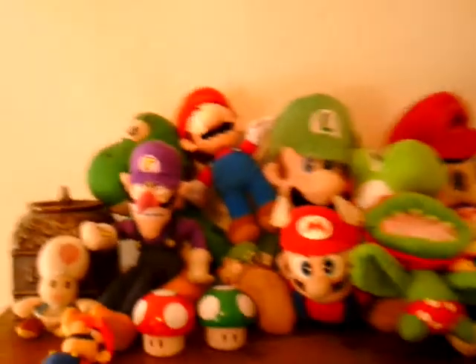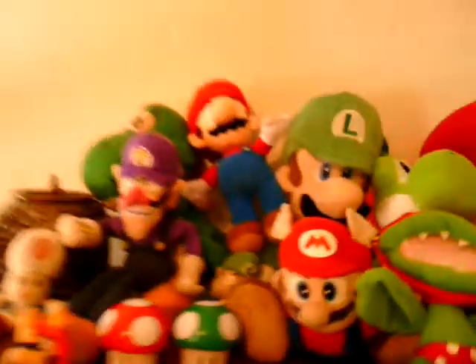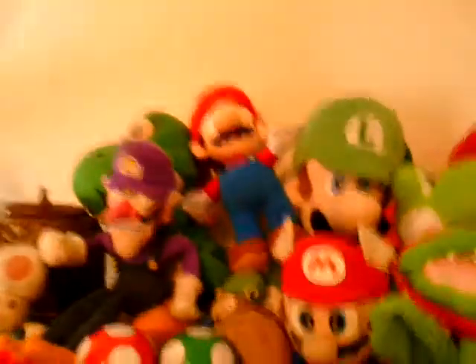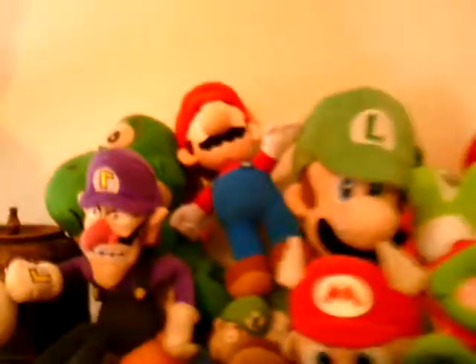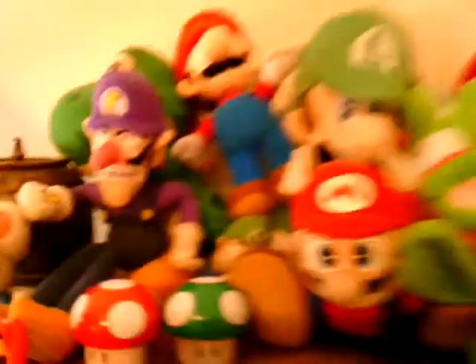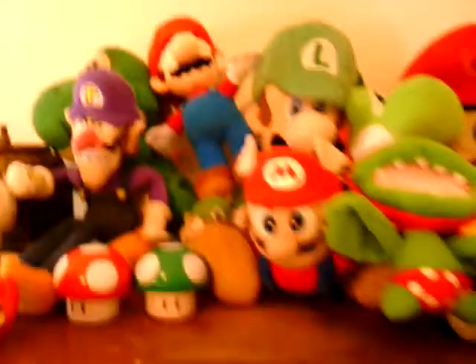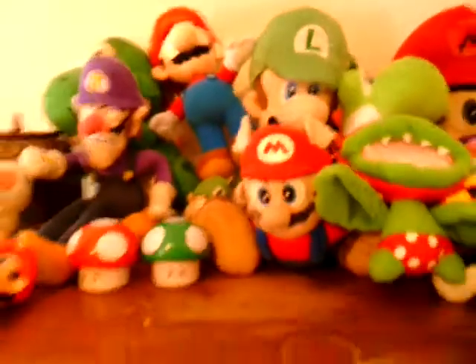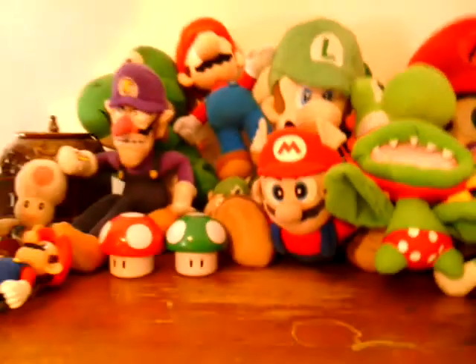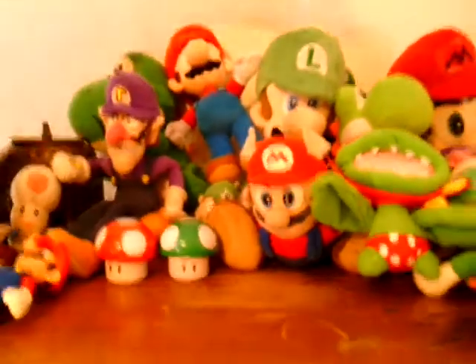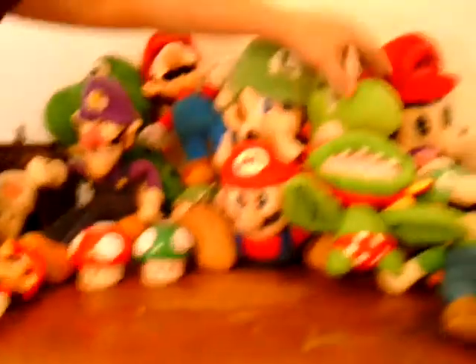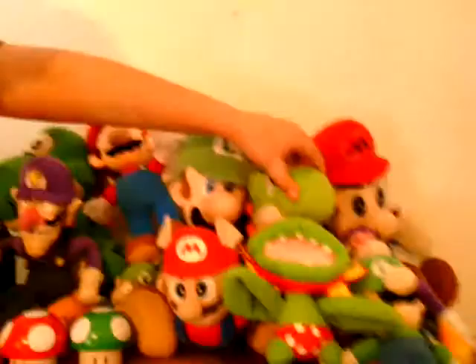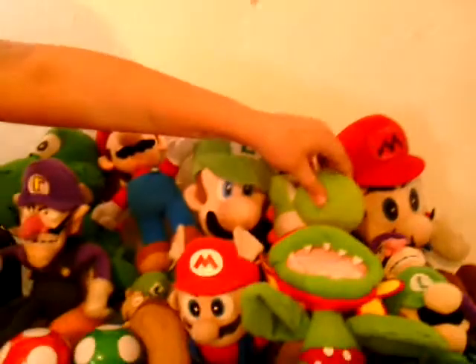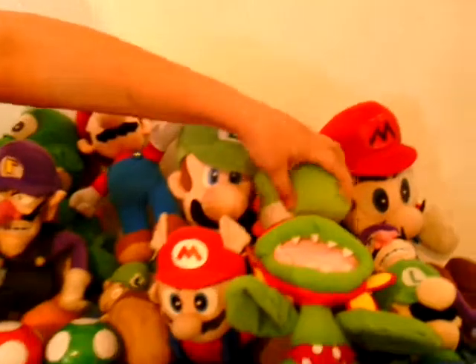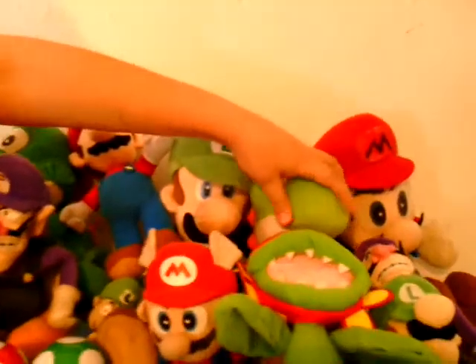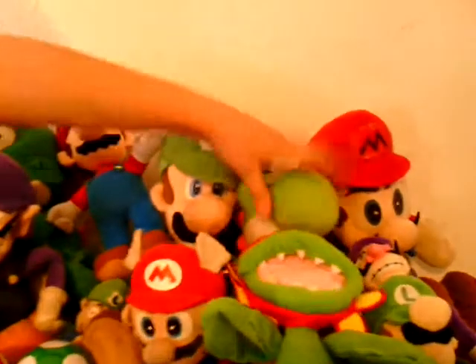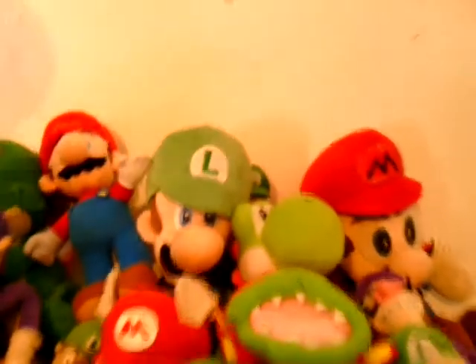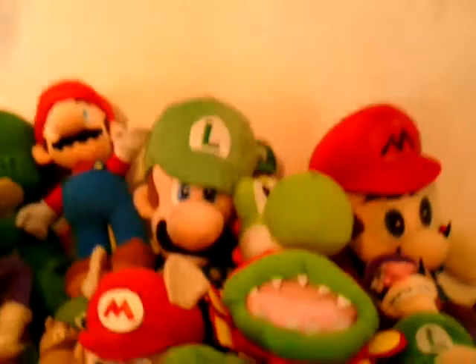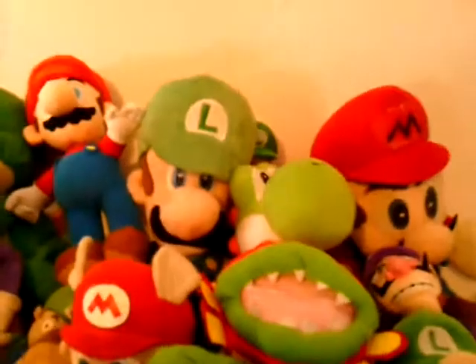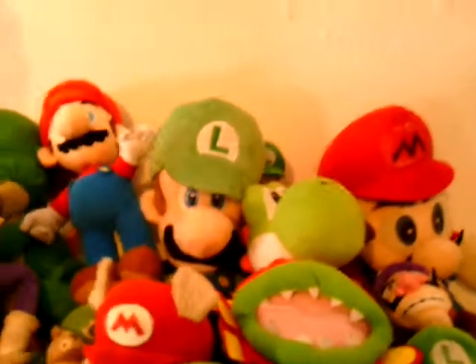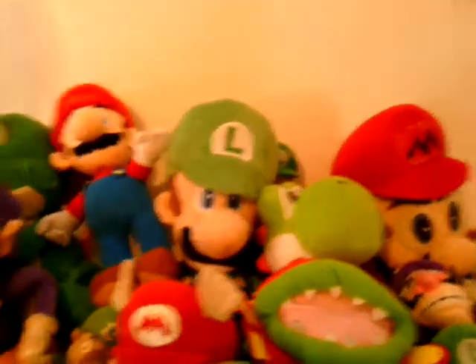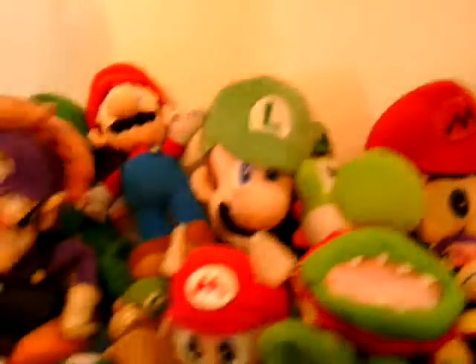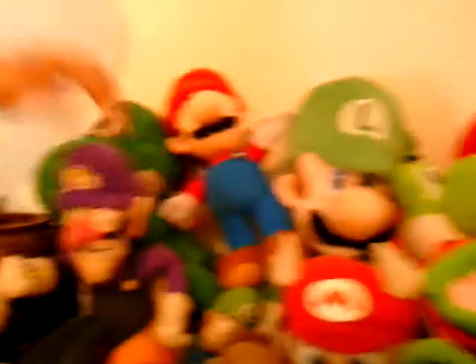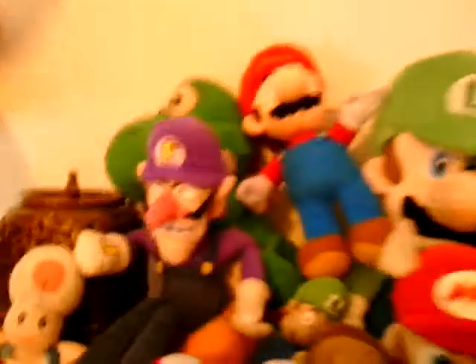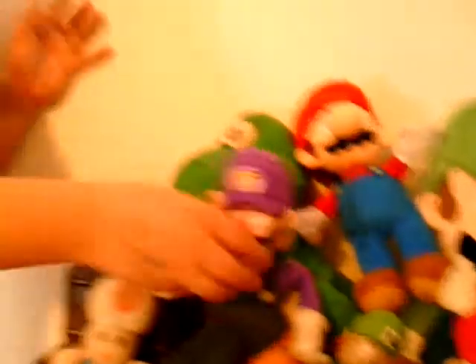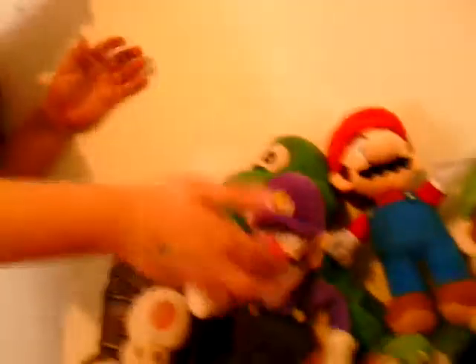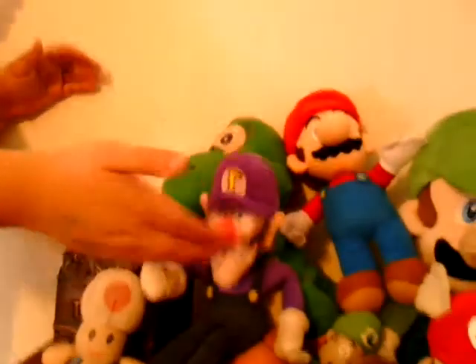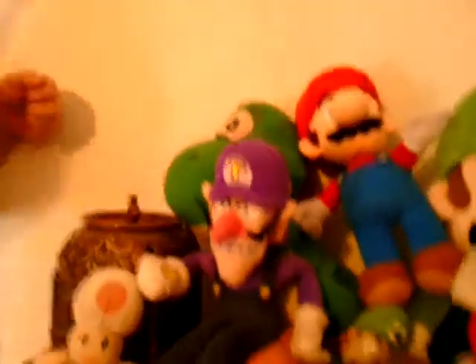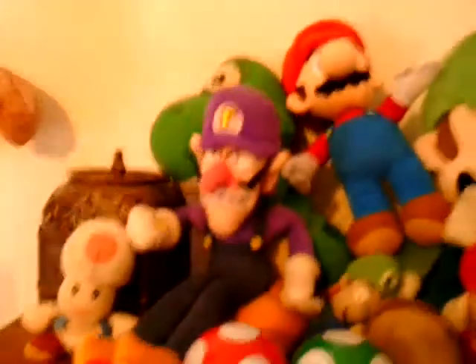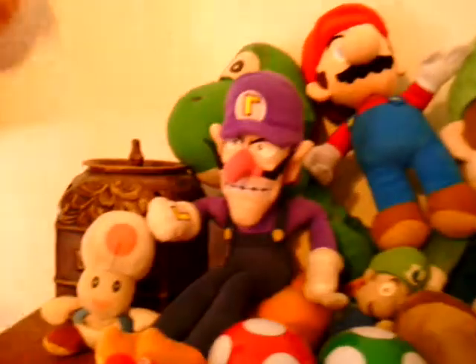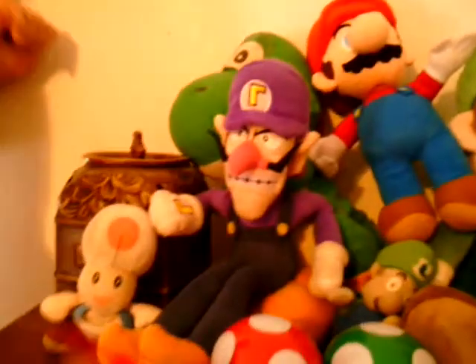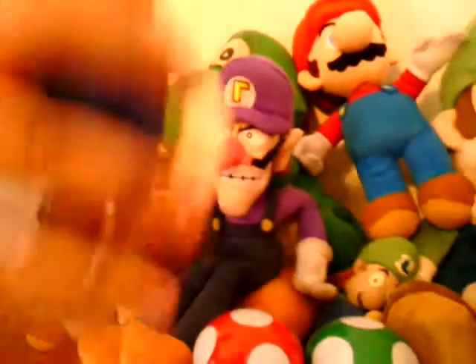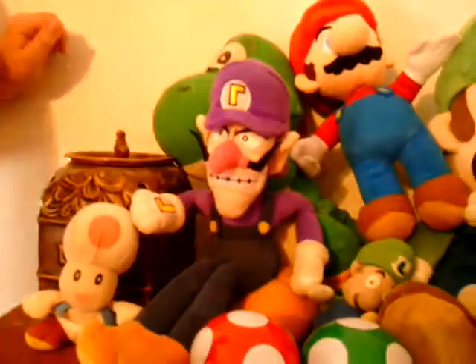I showed you most of the cool figures, but here's Yoshi. He's the kind that I like very much. Here's the personal Waluigi I really love. He's cool. I like Mario better though.